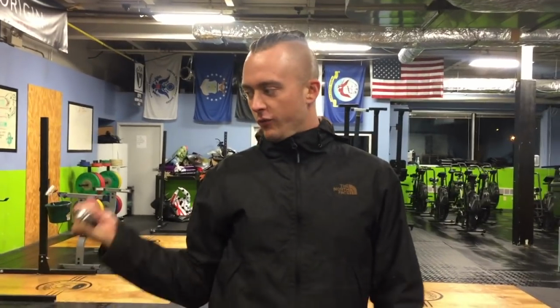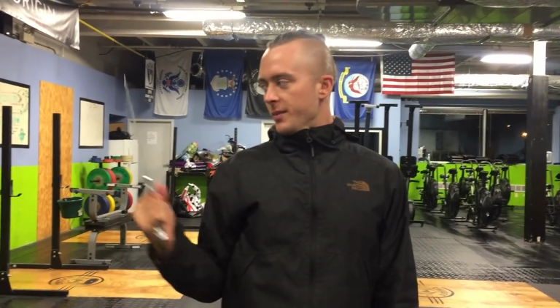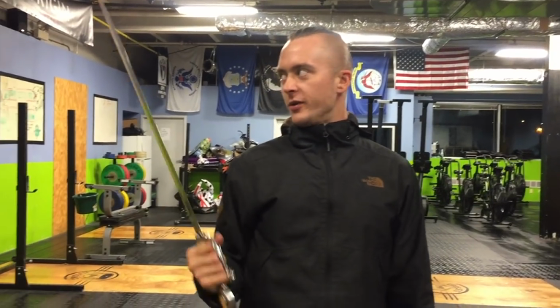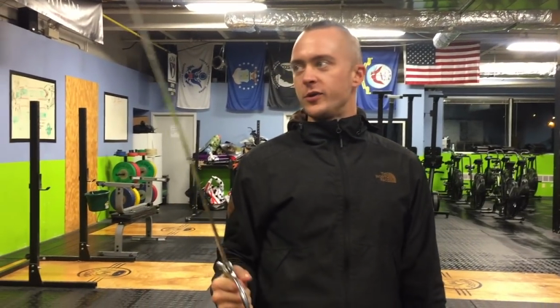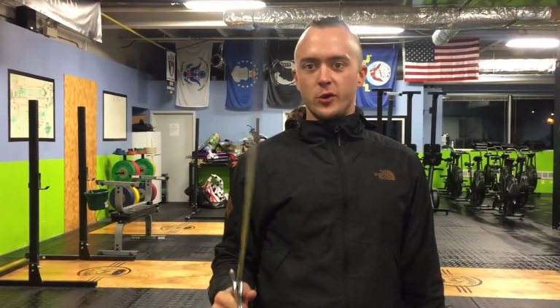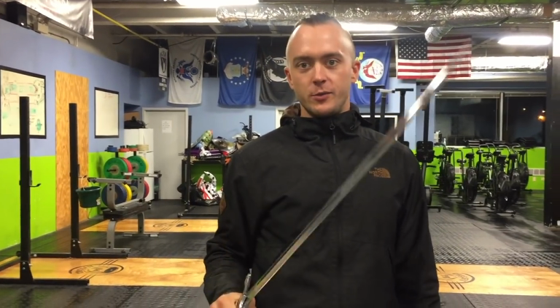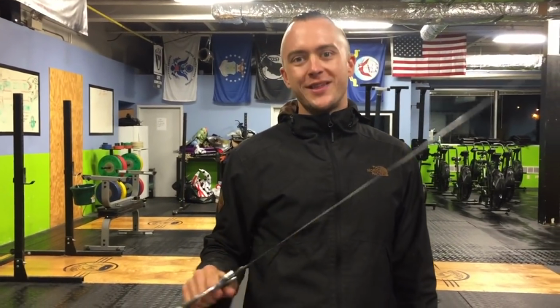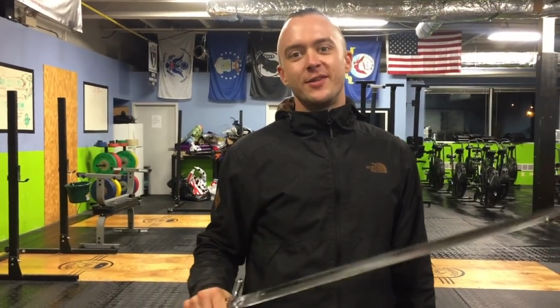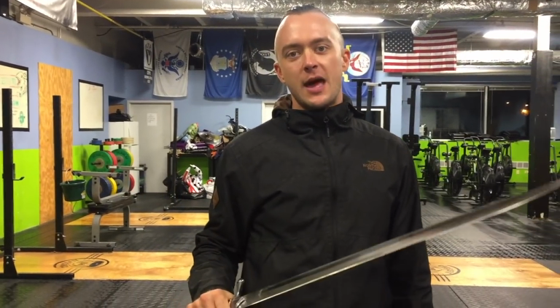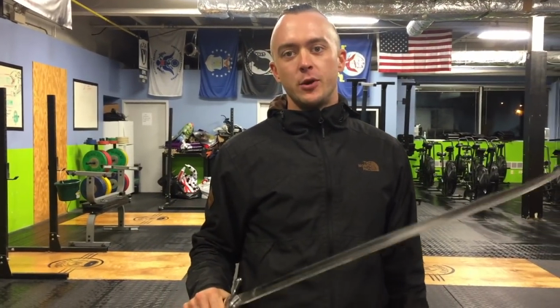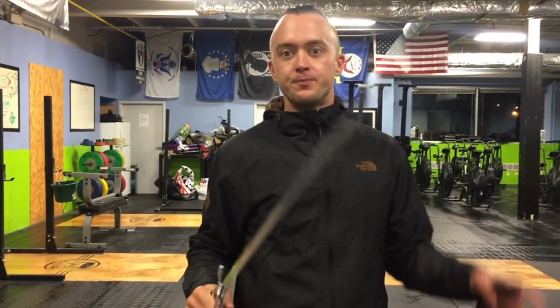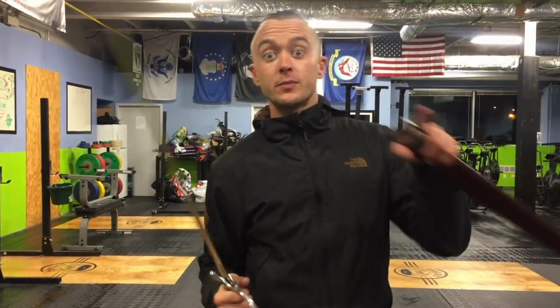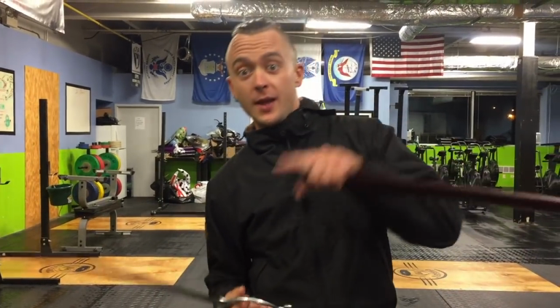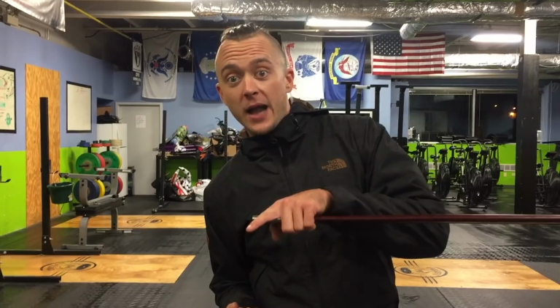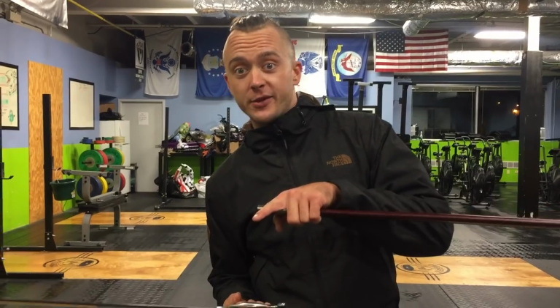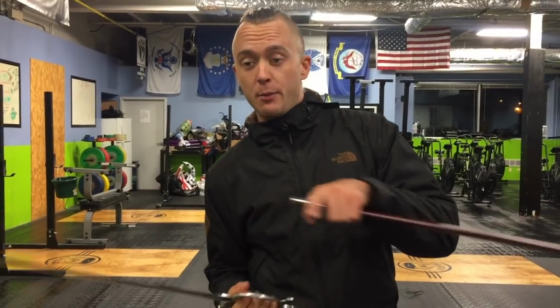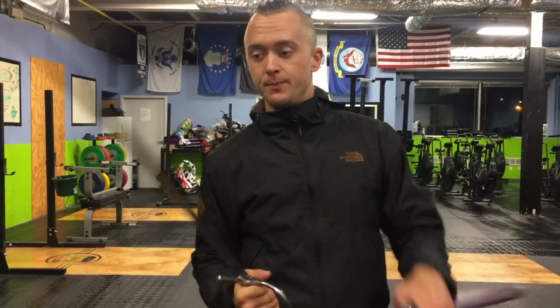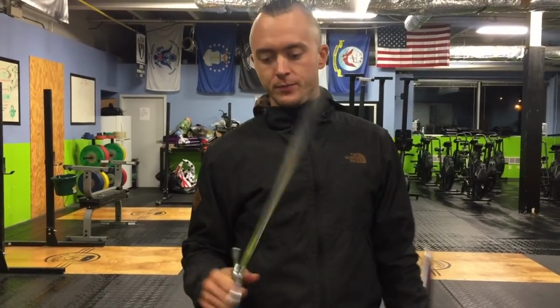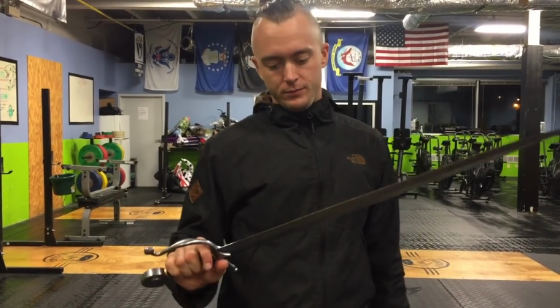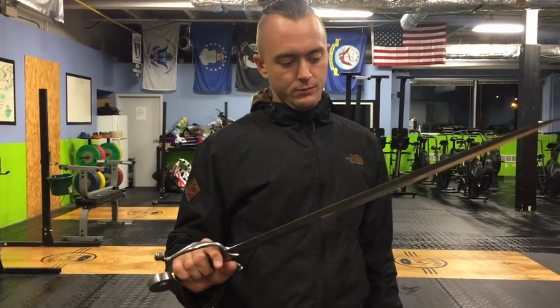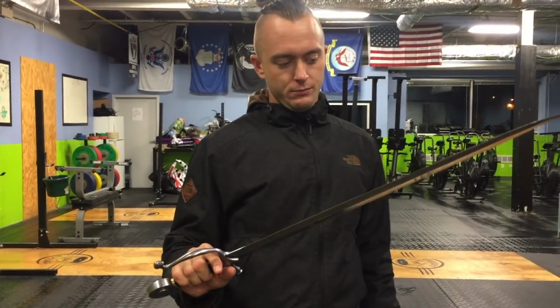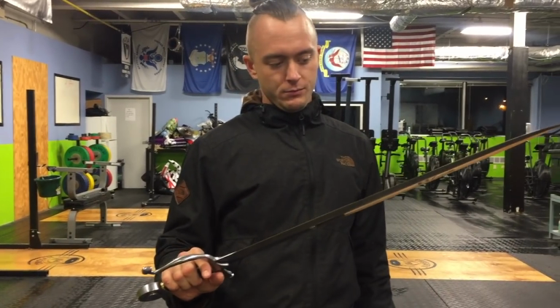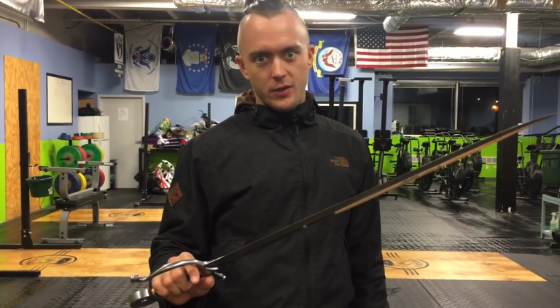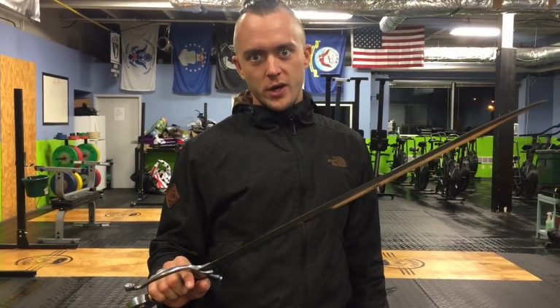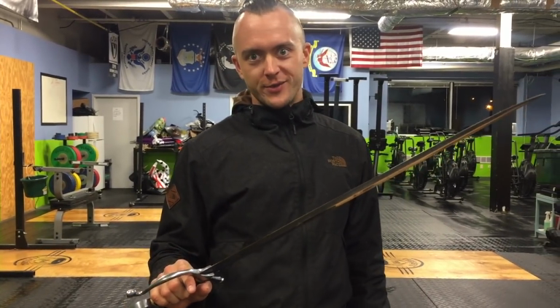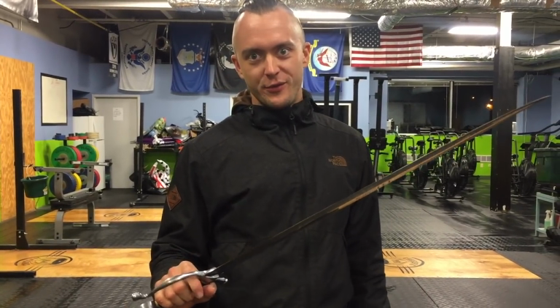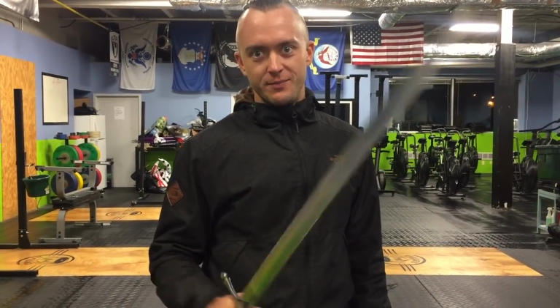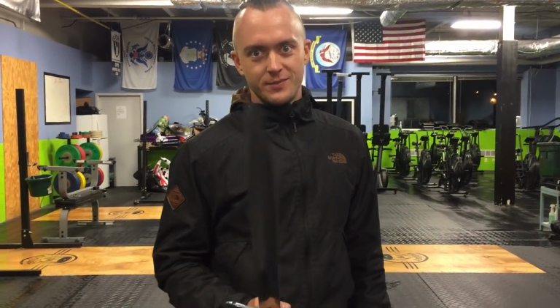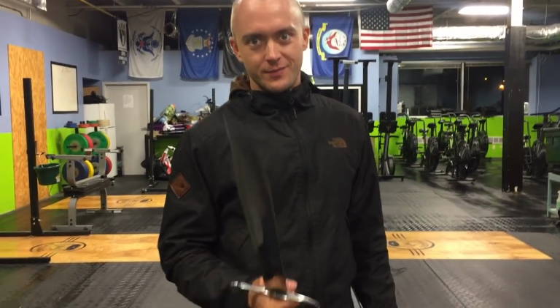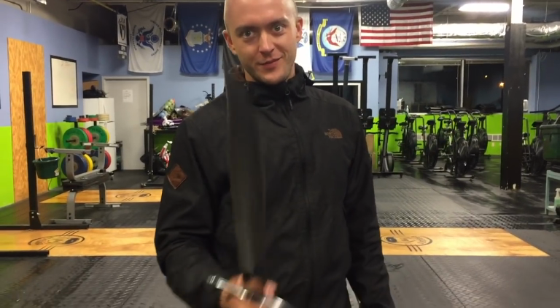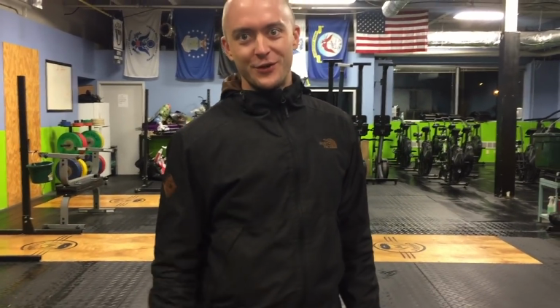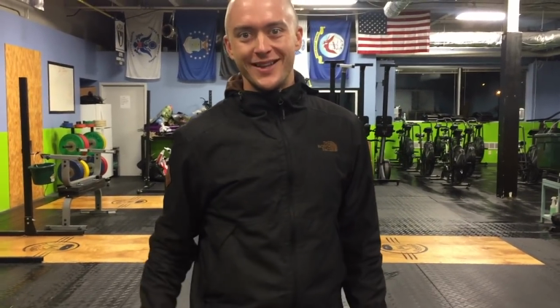So from here let's do some close-up looks in the scabbard and out of the scabbard, and then we'll cut some stuff with it. Let's get to it.